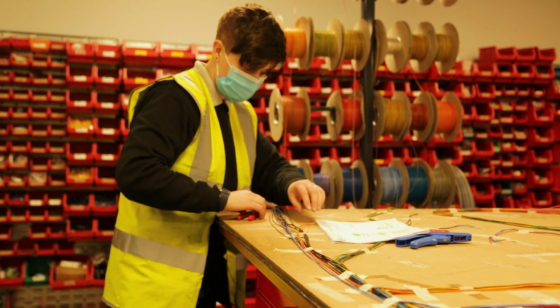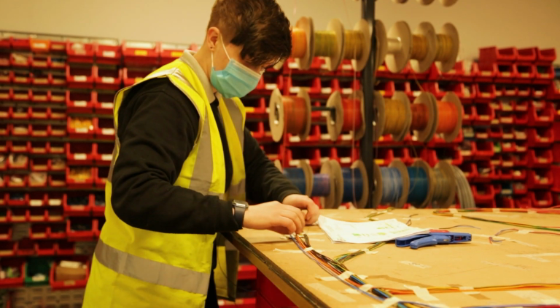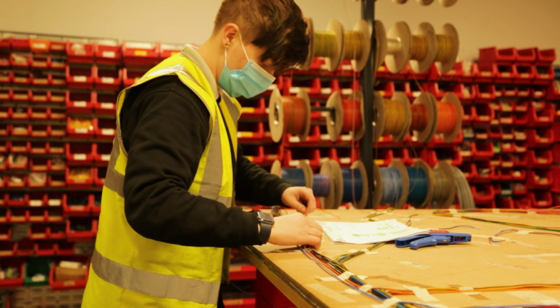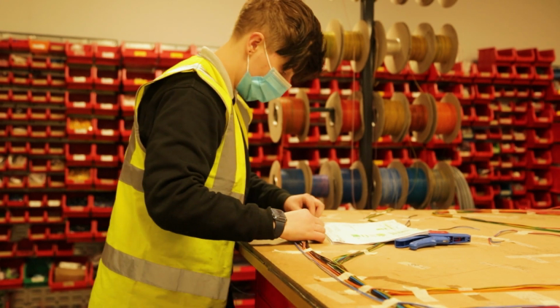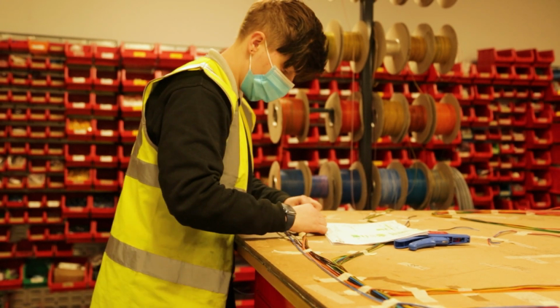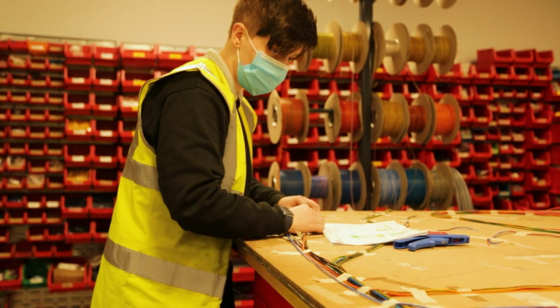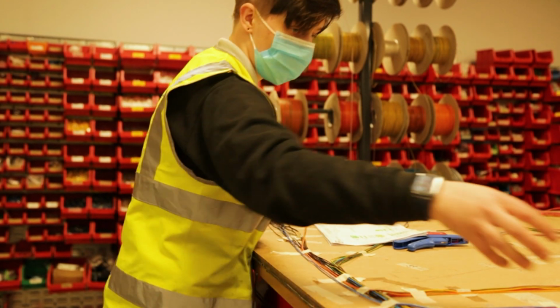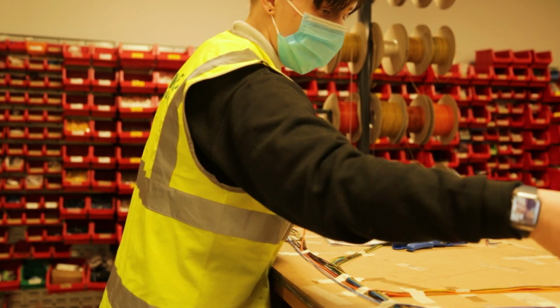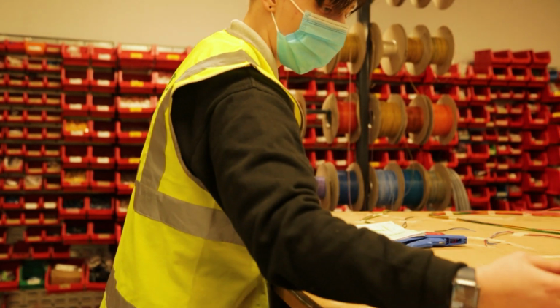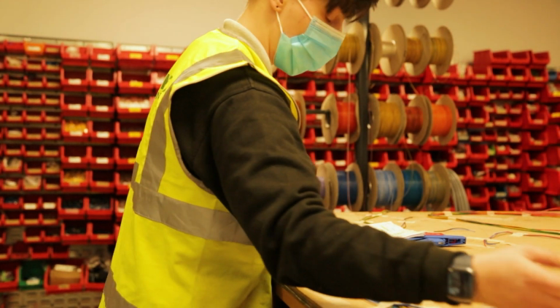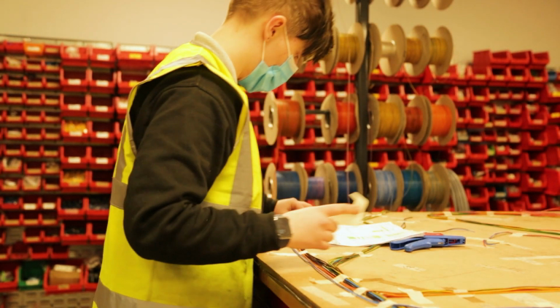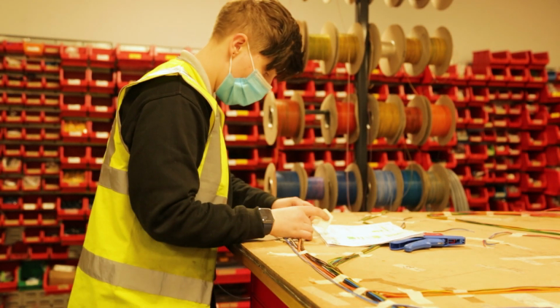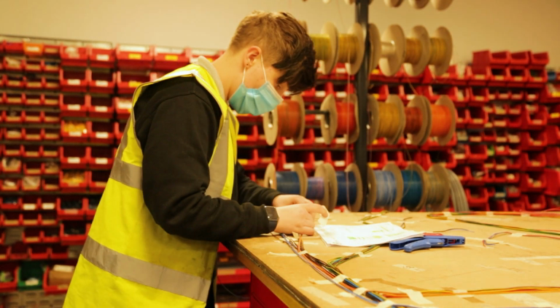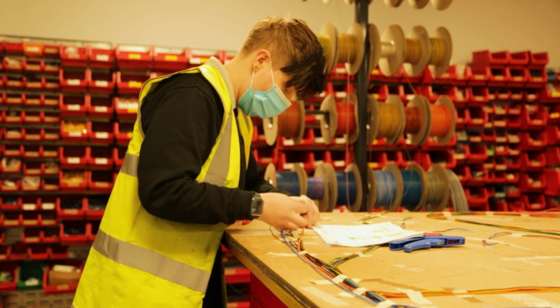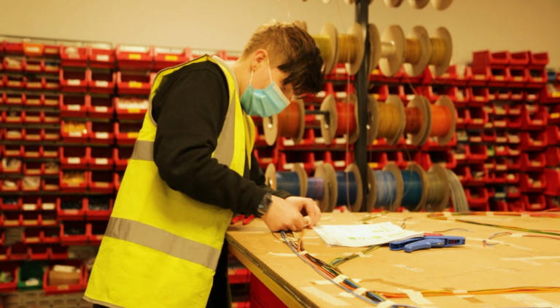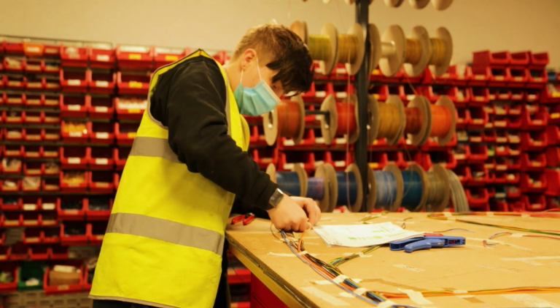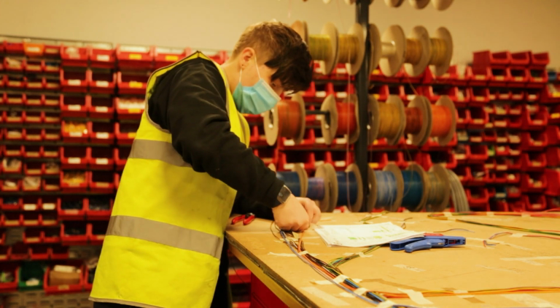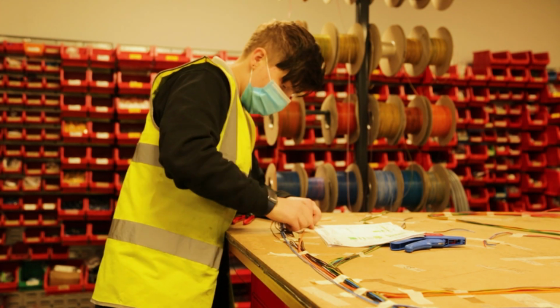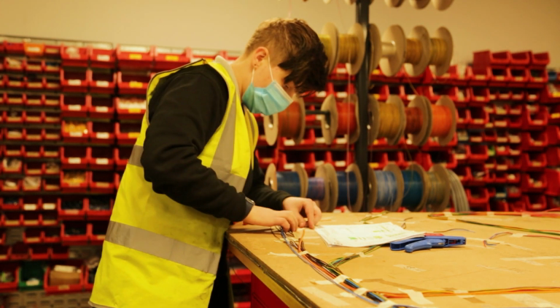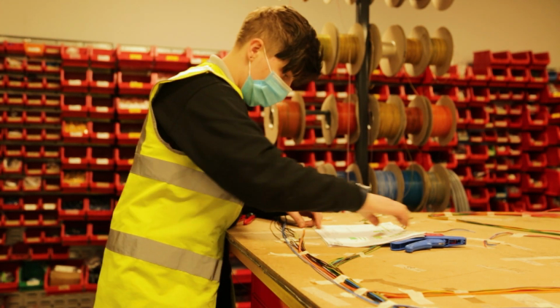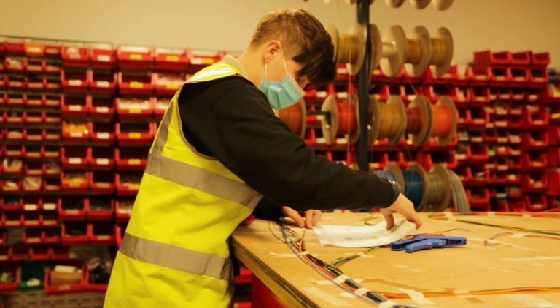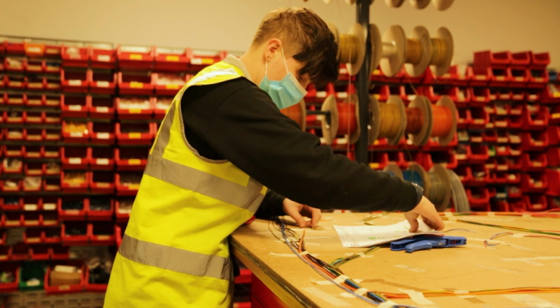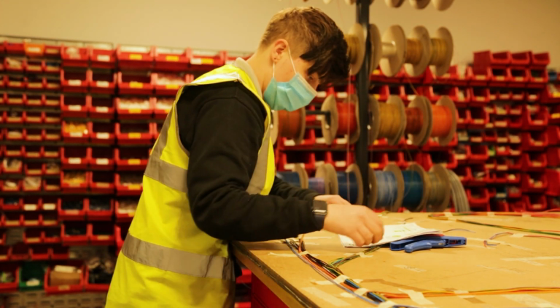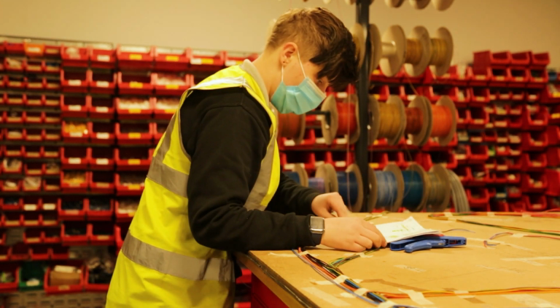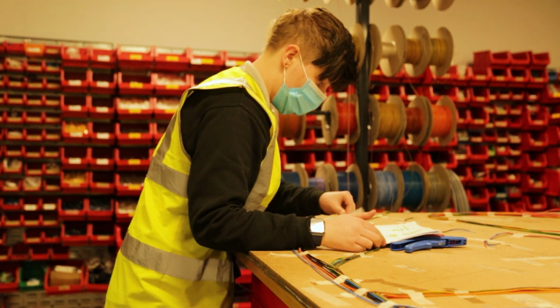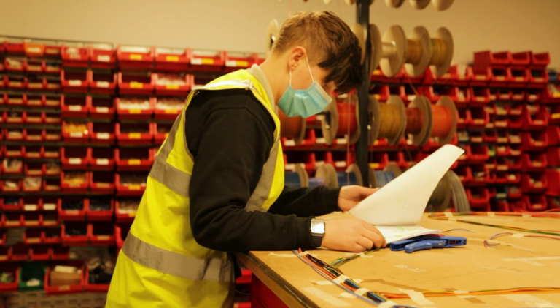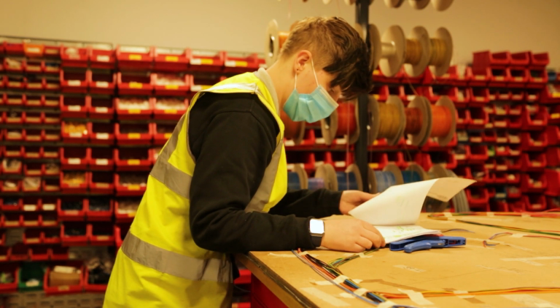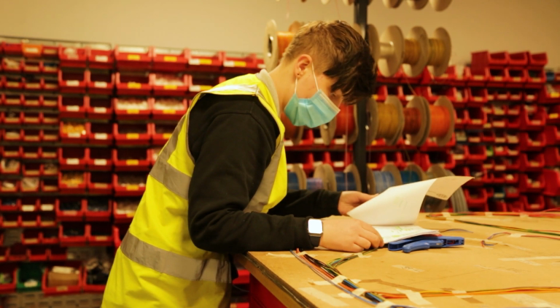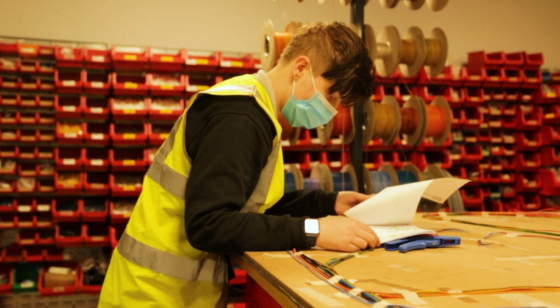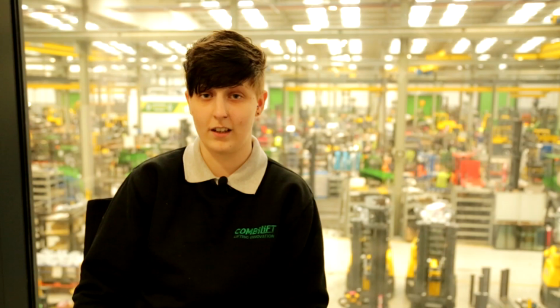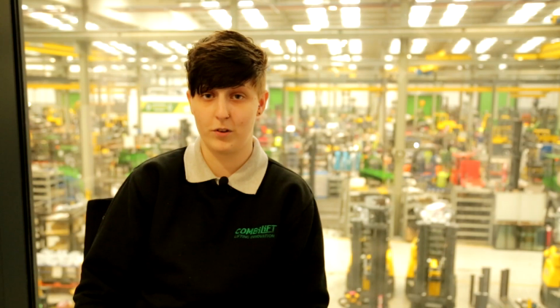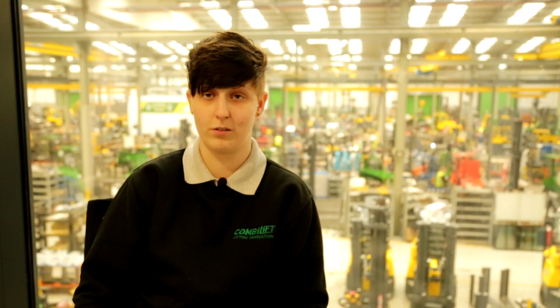The apprenticeship has provided me with not only the traditional skills that I need to compete in the engineering field, but the broader skills that help me excel. I would recommend the apprenticeship route to anyone. Working while you're learning provides a real insight into your future career.